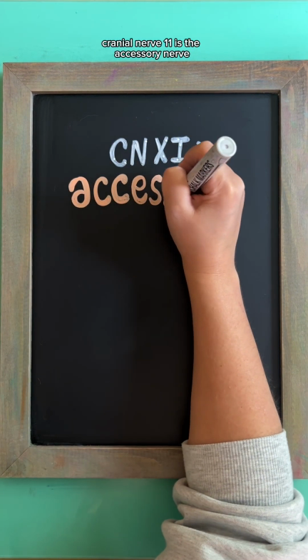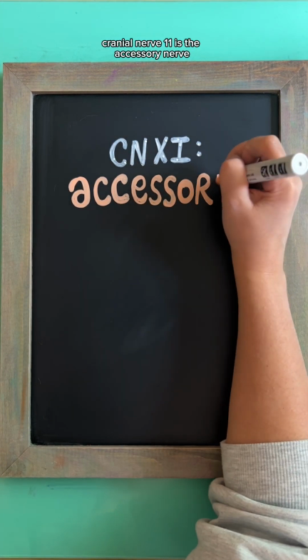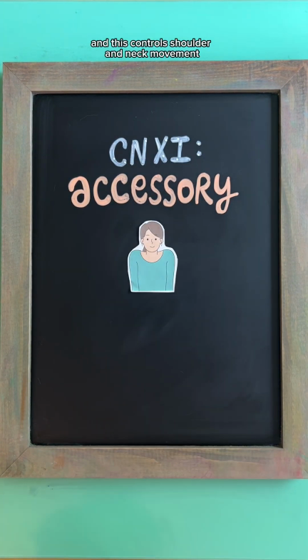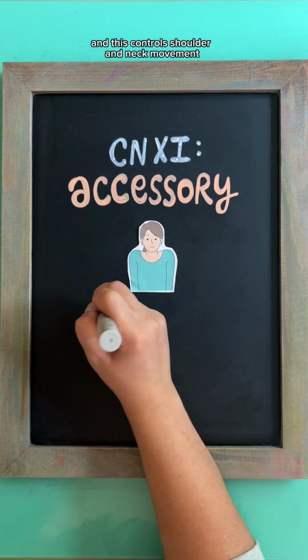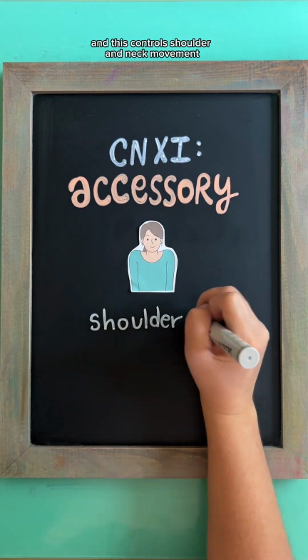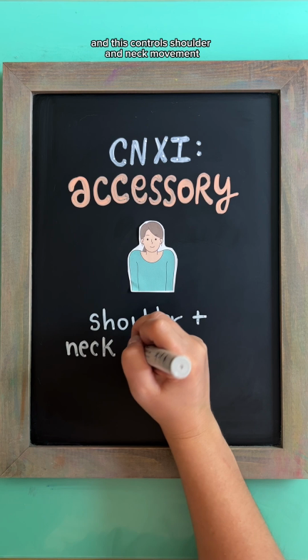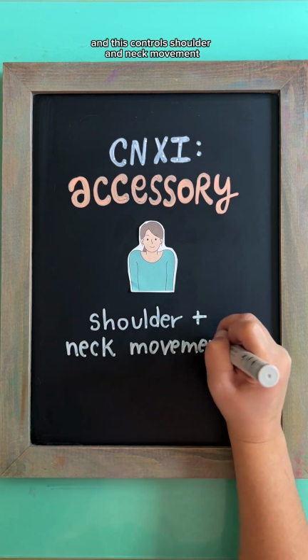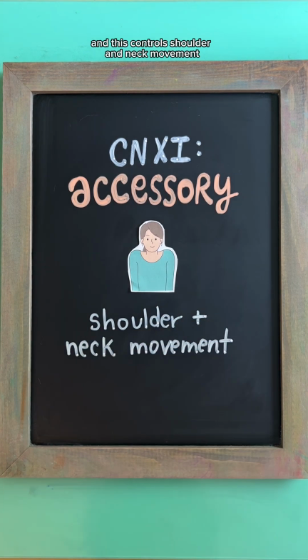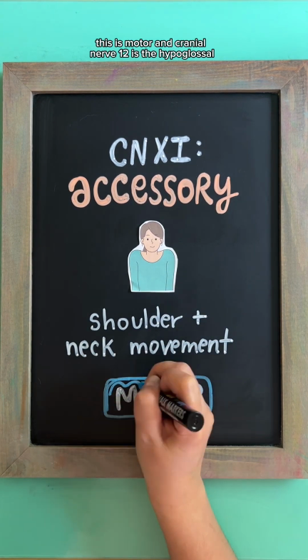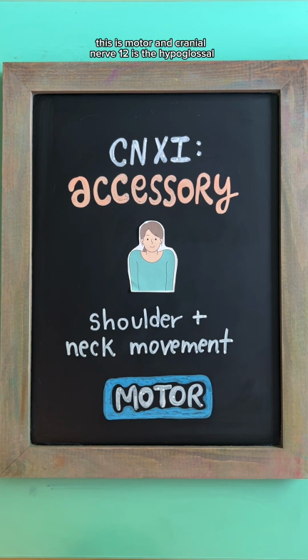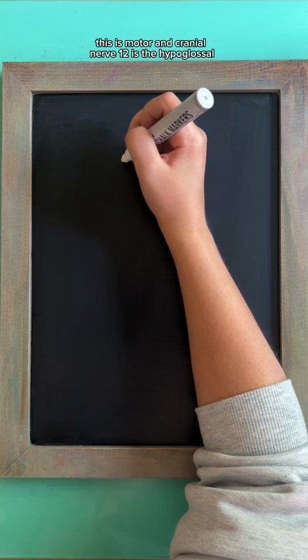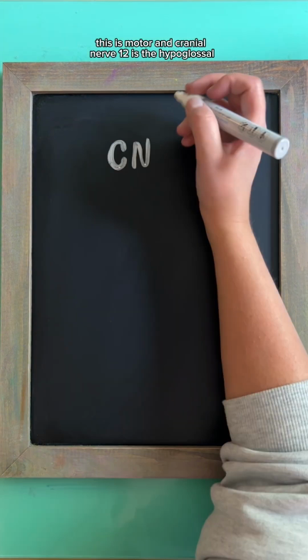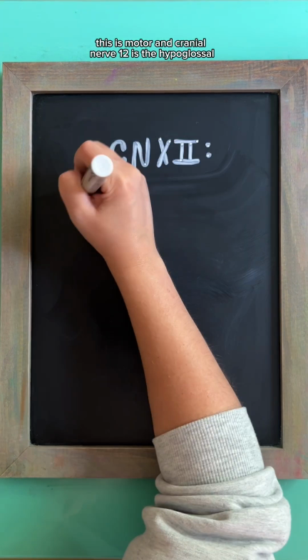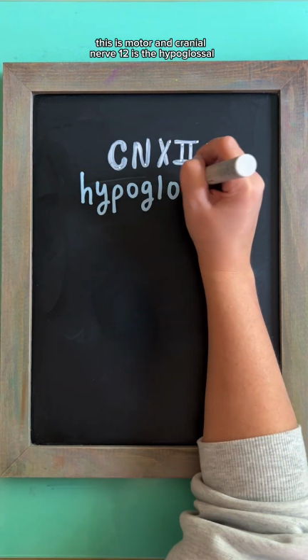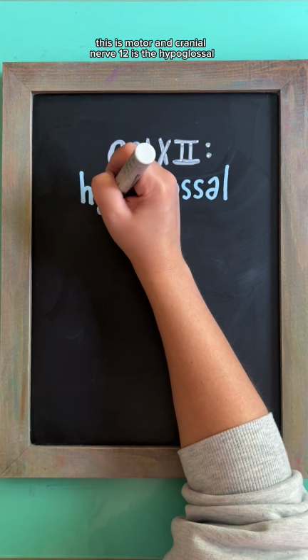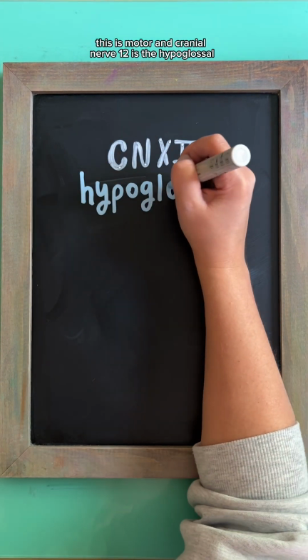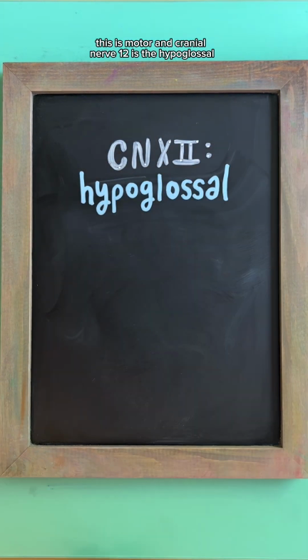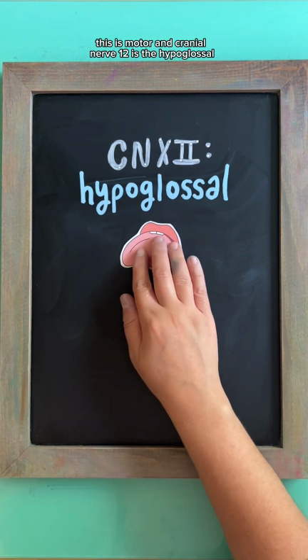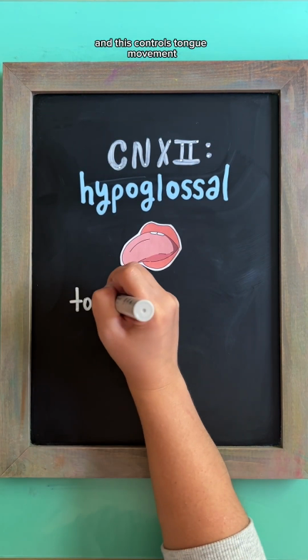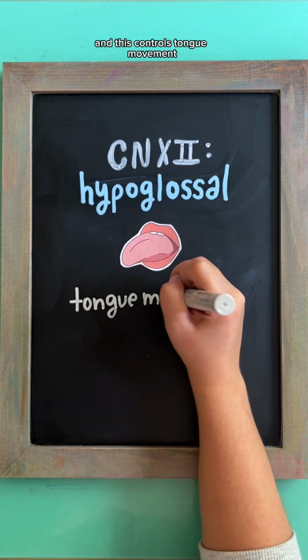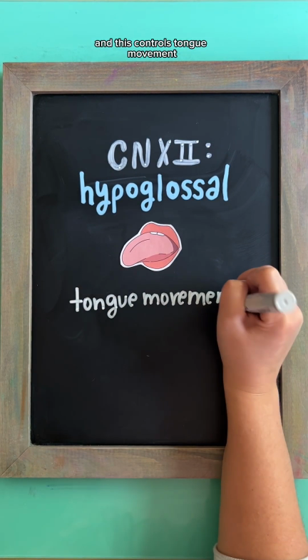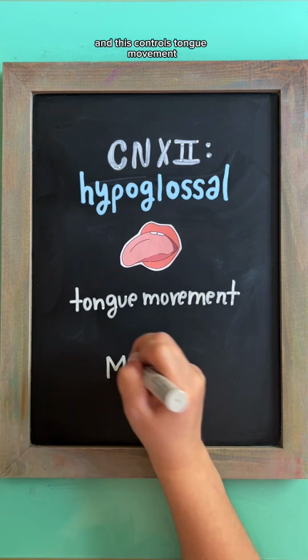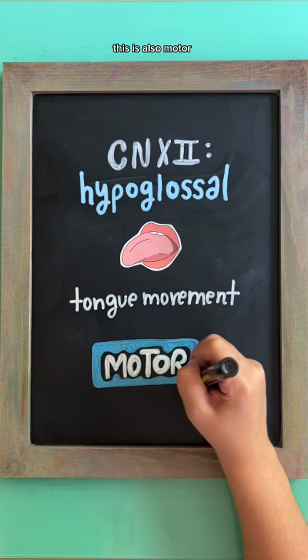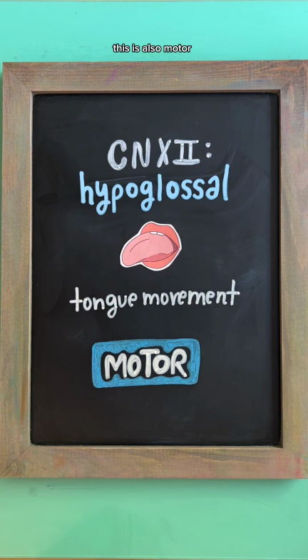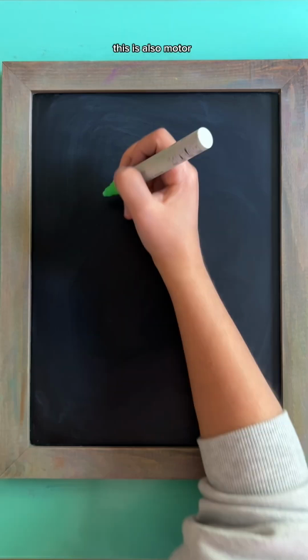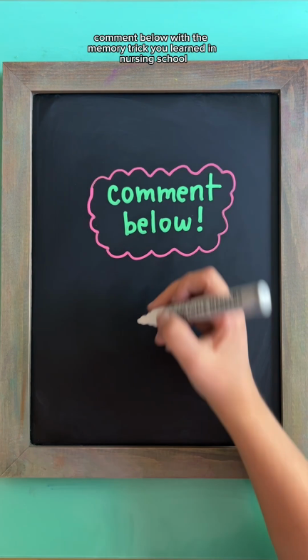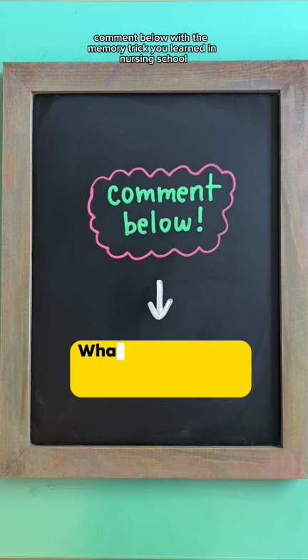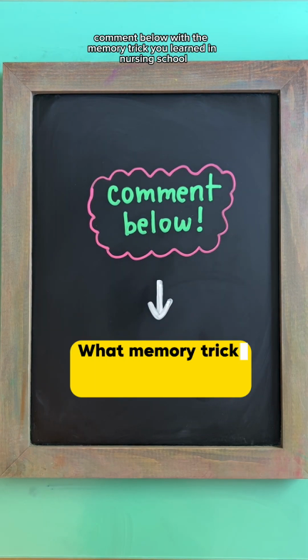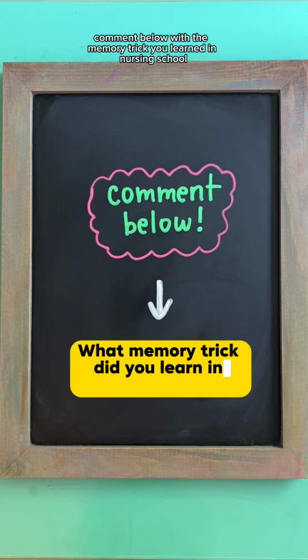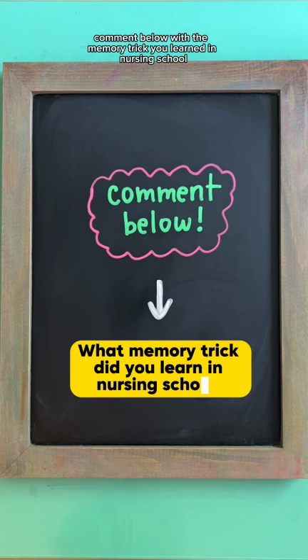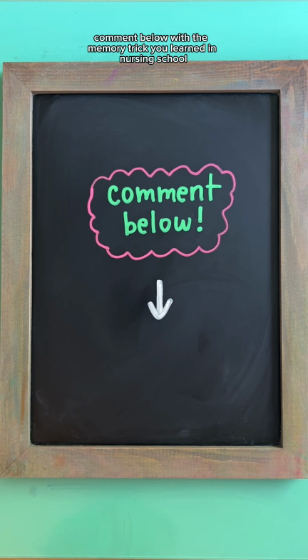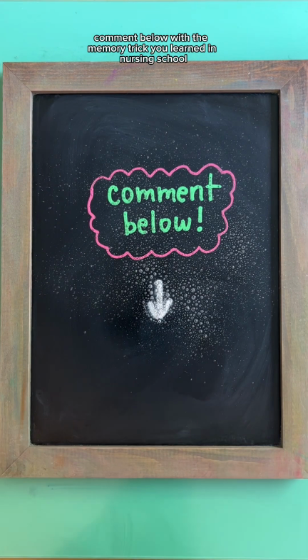Cranial nerve eleven is the accessory nerve, which controls shoulder and neck movement. This is motor. Cranial nerve twelve is the hypoglossal nerve, which controls tongue movement. This is also motor.